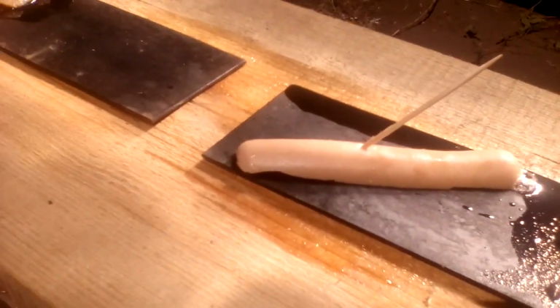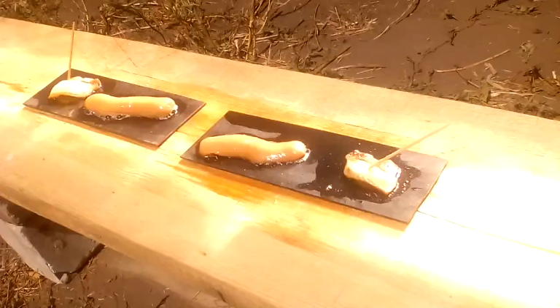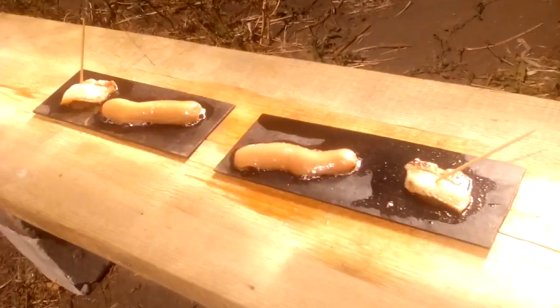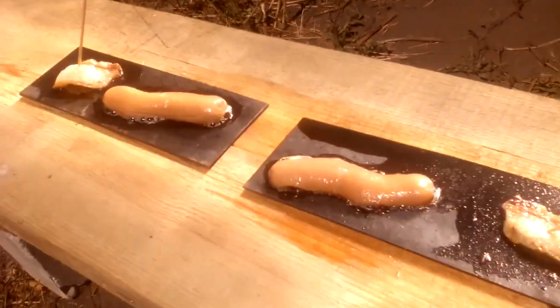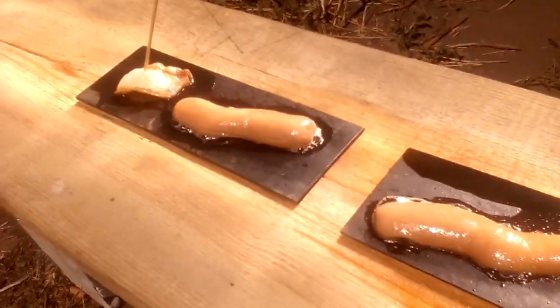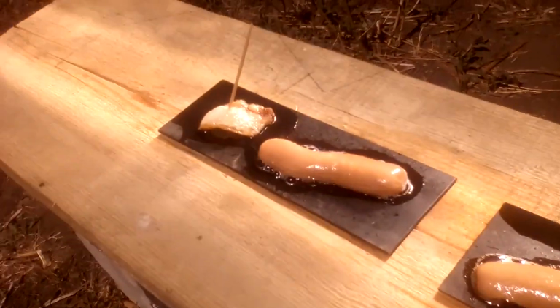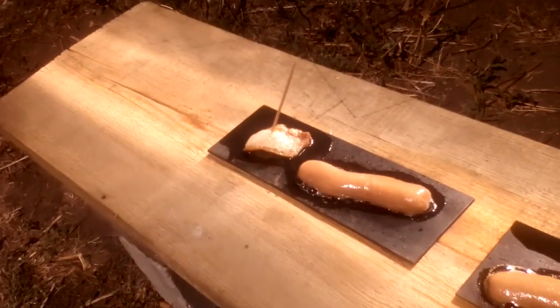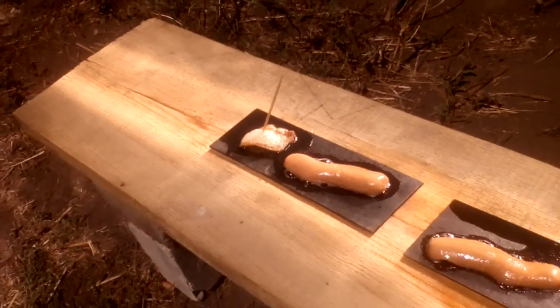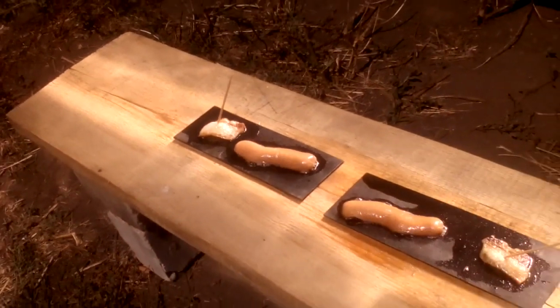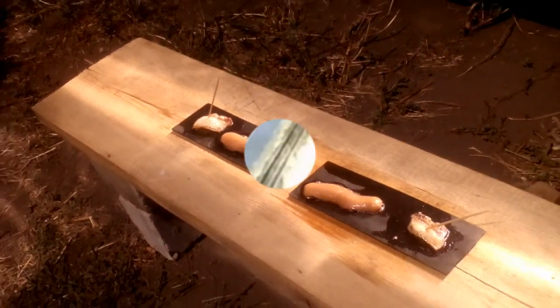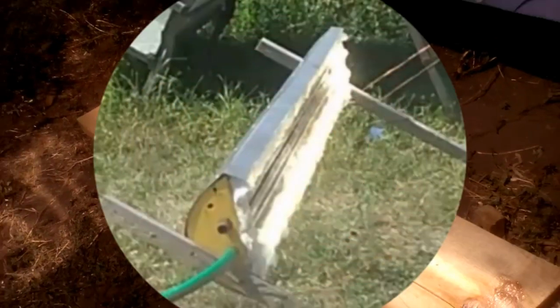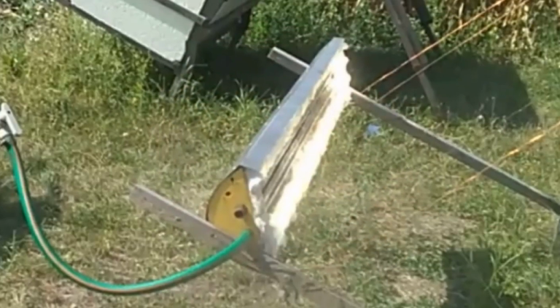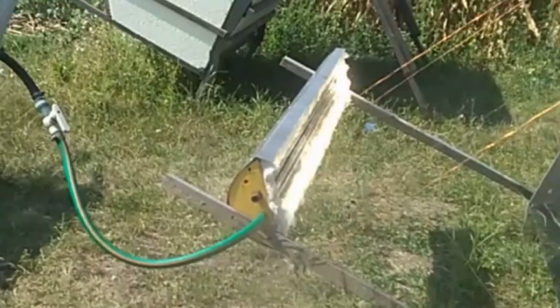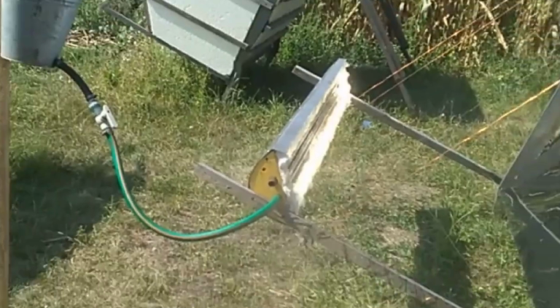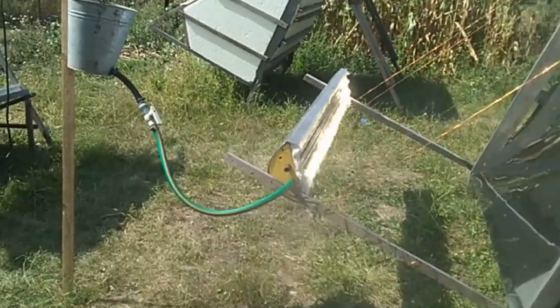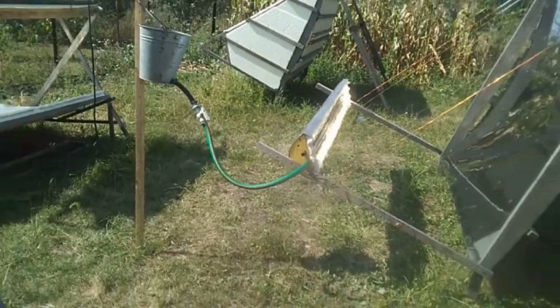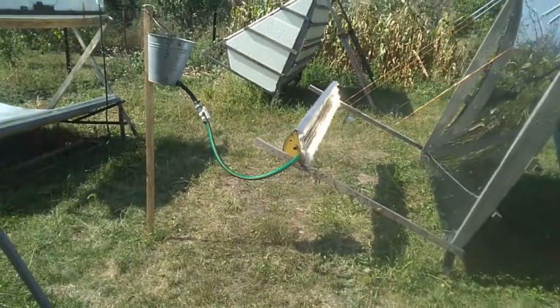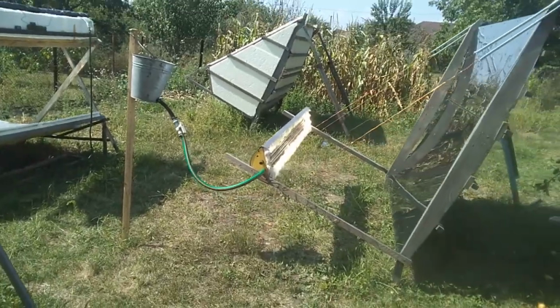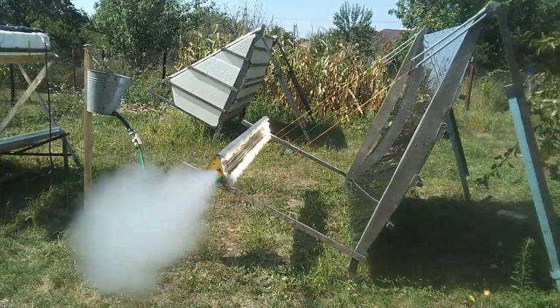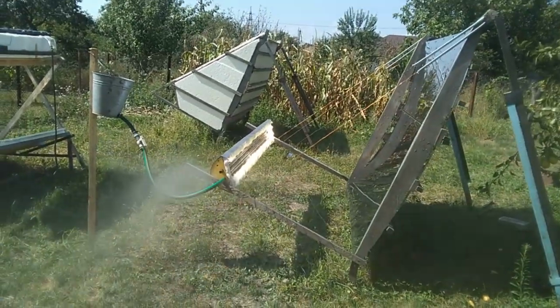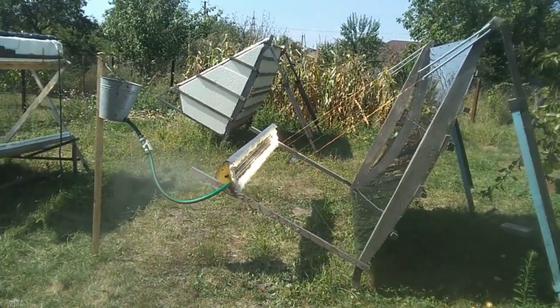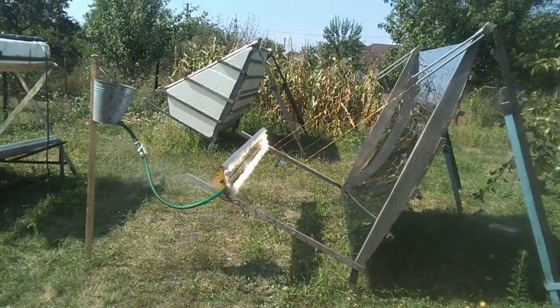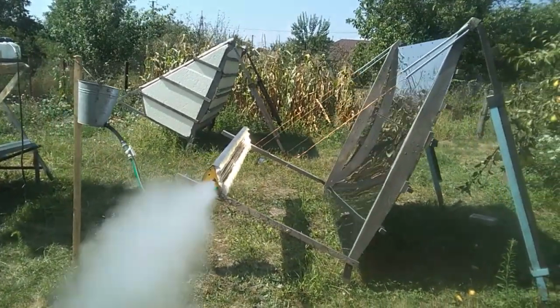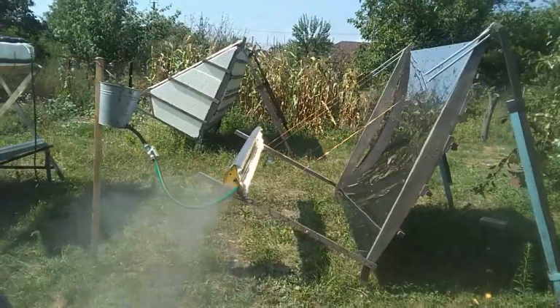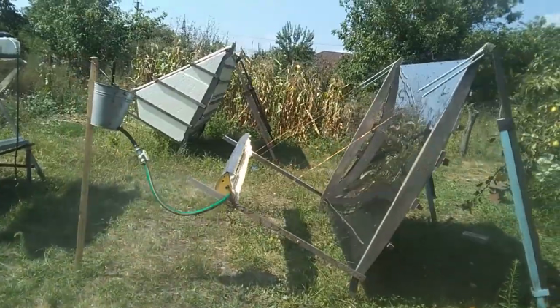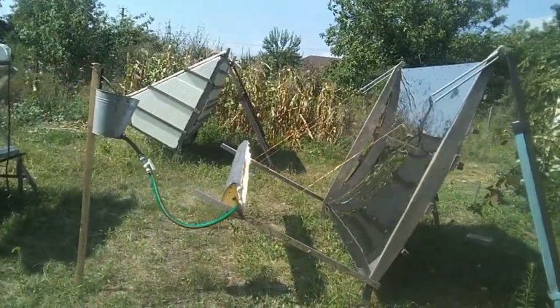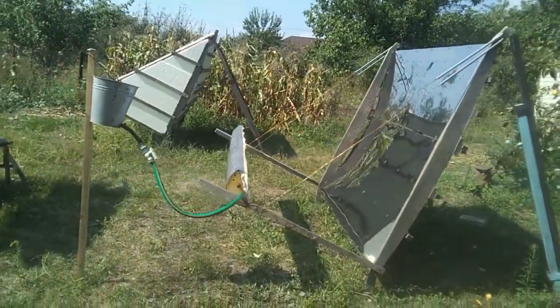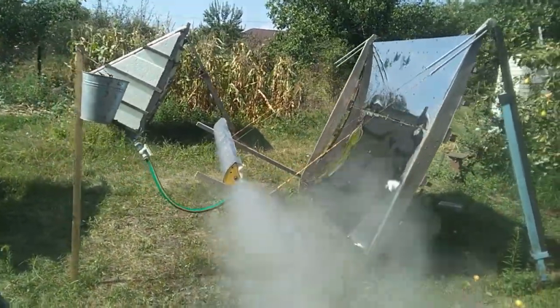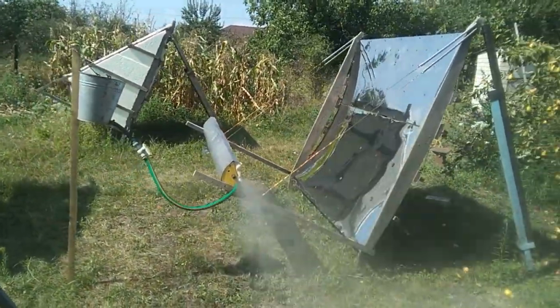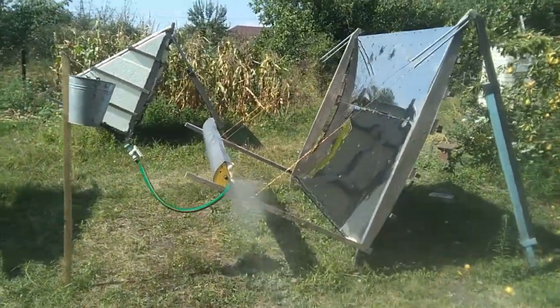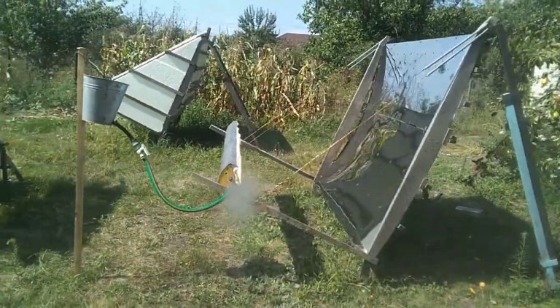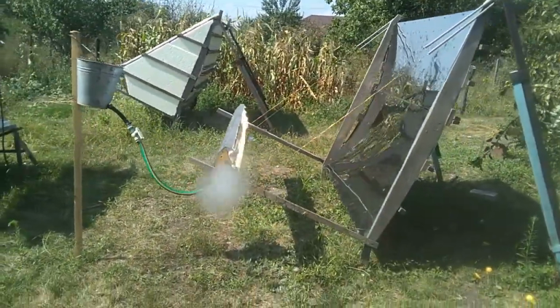It is obvious that this is not a place for bacon and sausages, but for a similar receiver which must convert the energy of solar radiation into thermal energy. So, let's look at the disadvantages of this mirror stainless steel sheet.